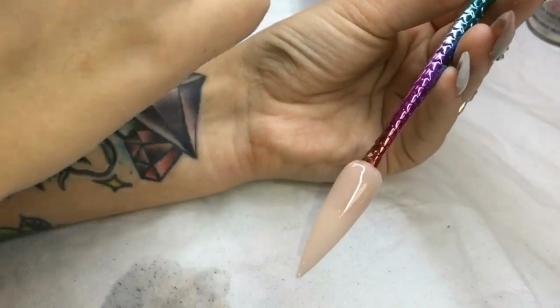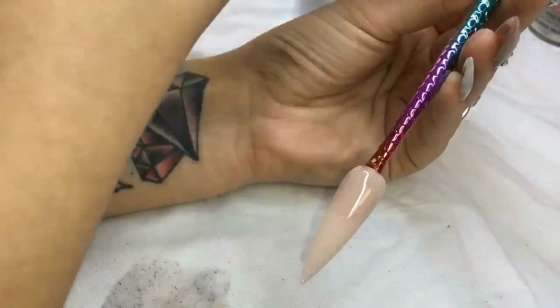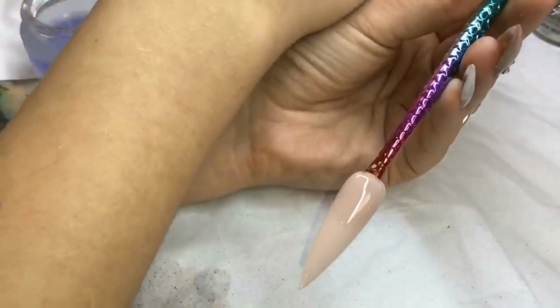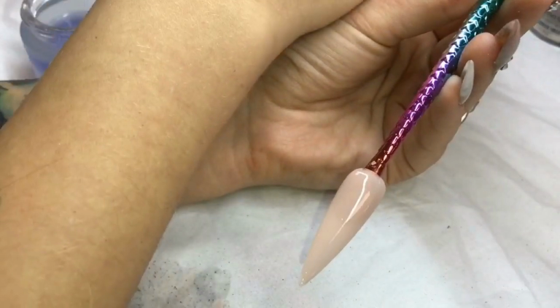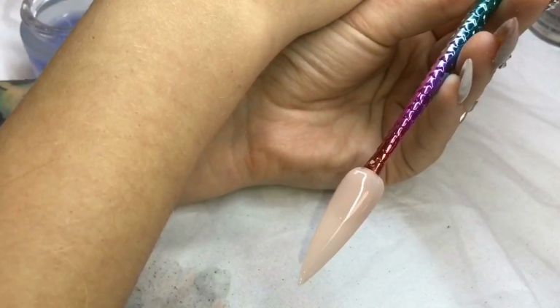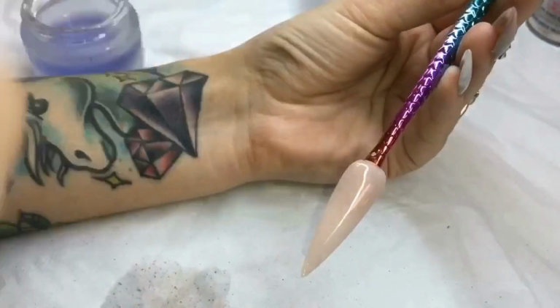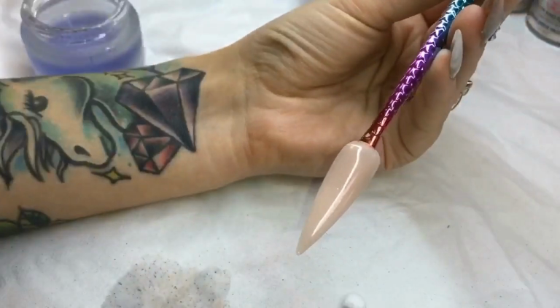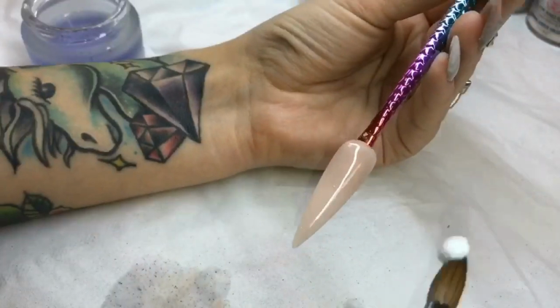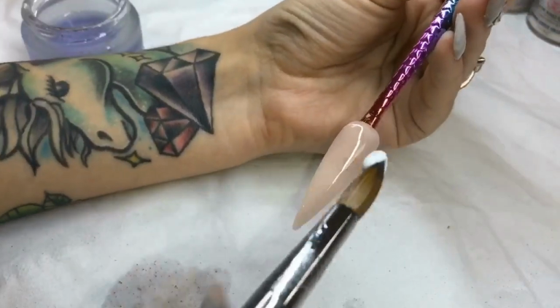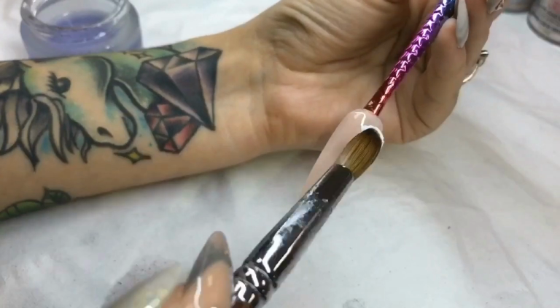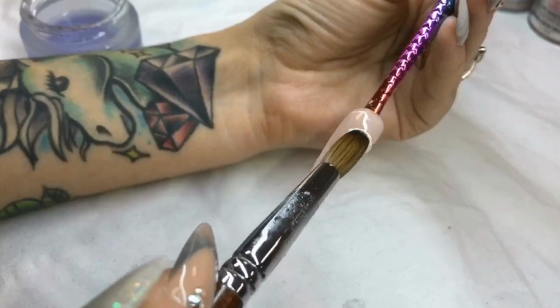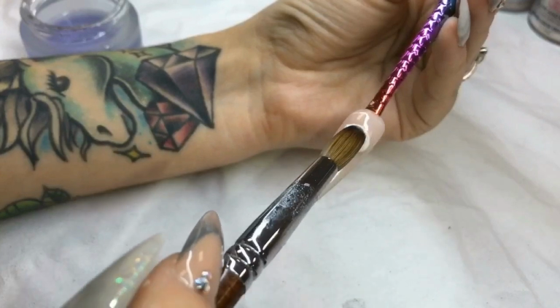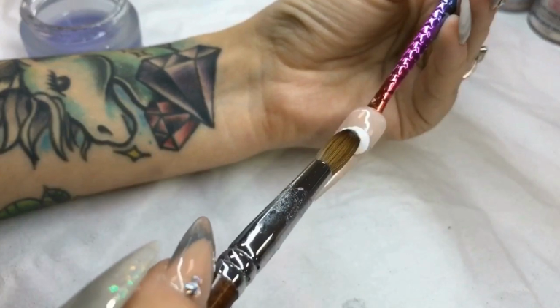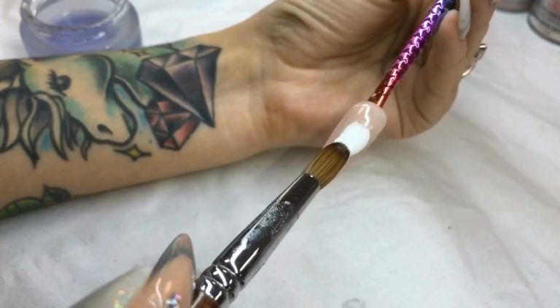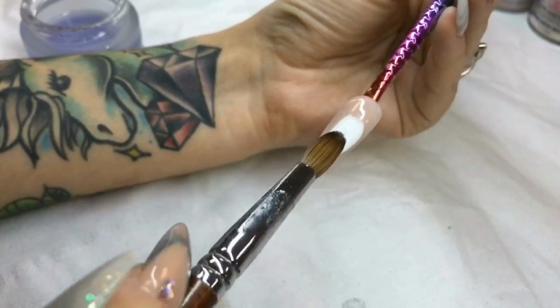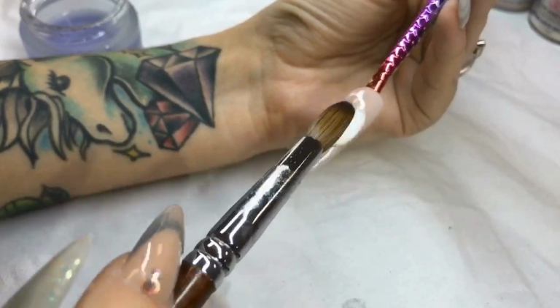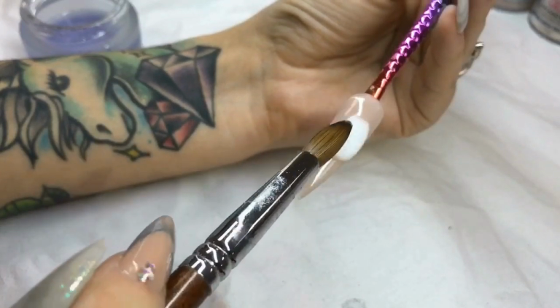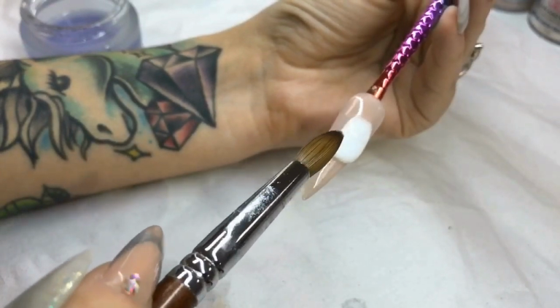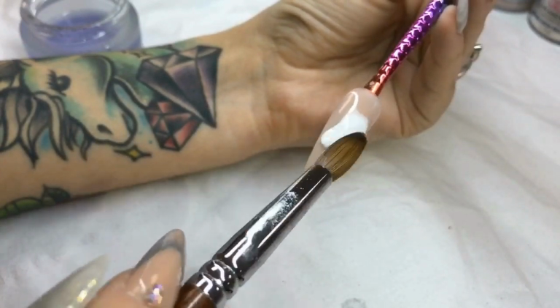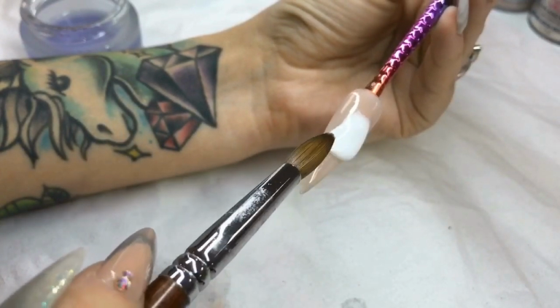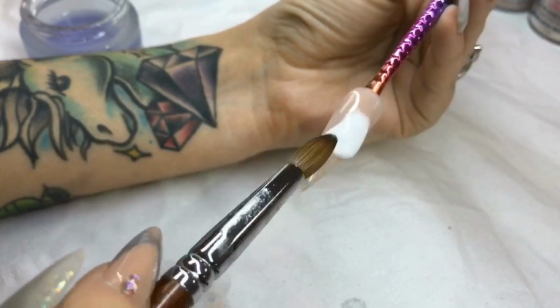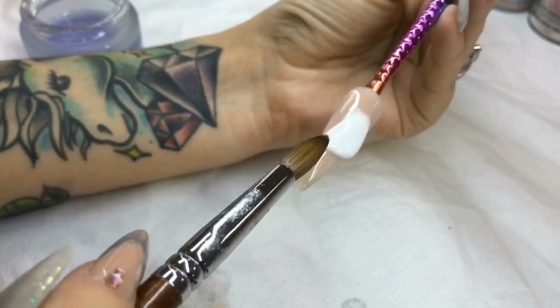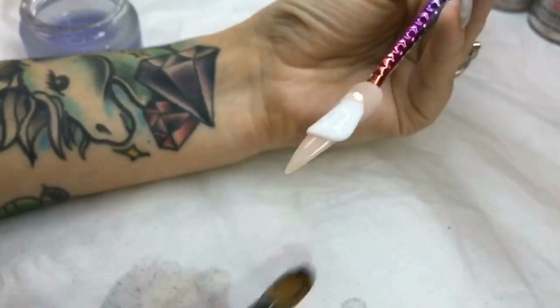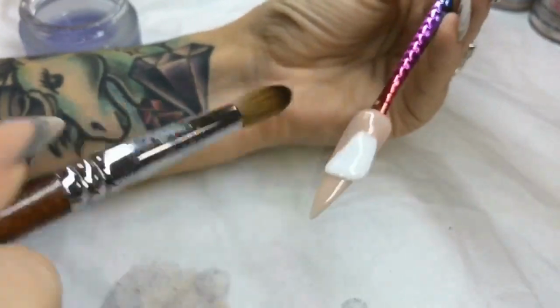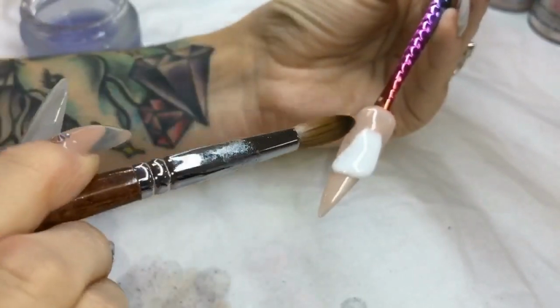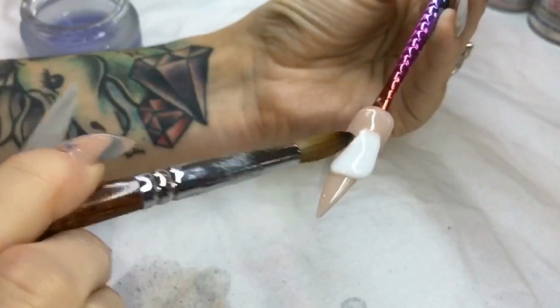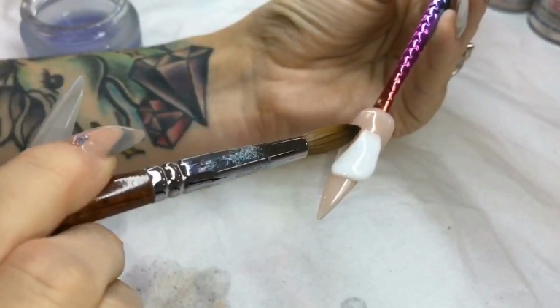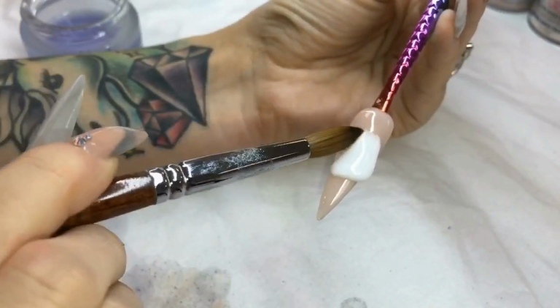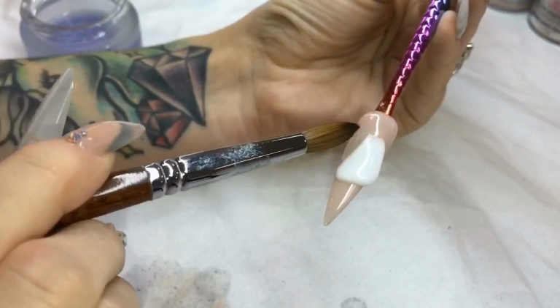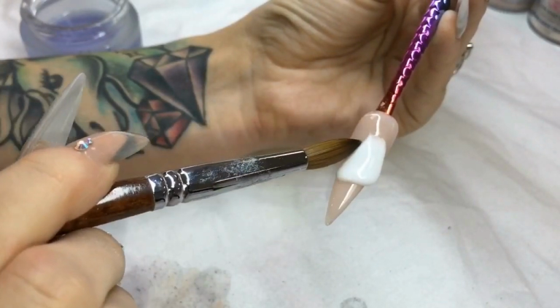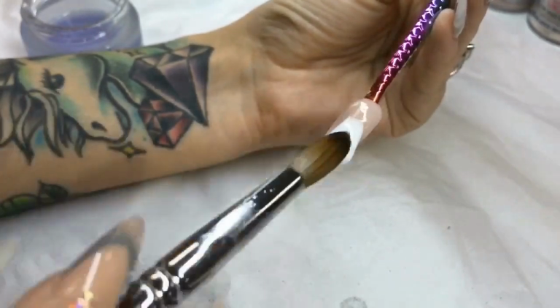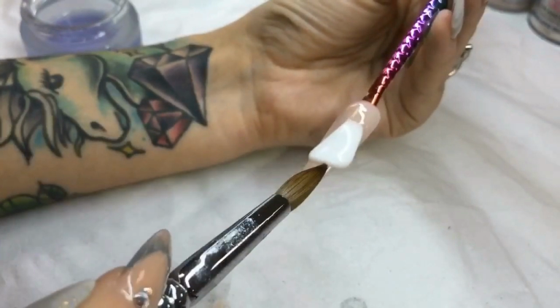Hey guys! Today I'm going to show you how I create my 3D unicorn horn. I've just used any cover peach acrylic for a base. I'm going in now with a basic white acrylic, patting towards the left for the nose and the mouth.